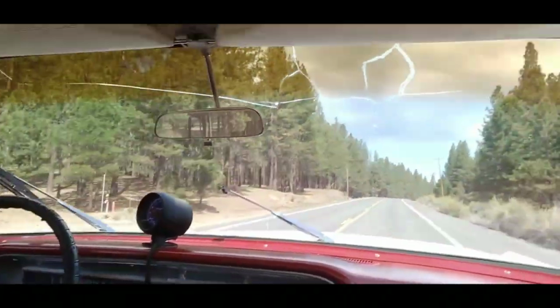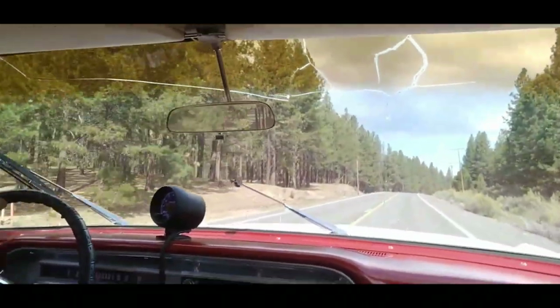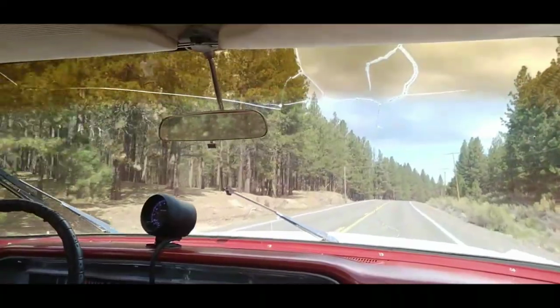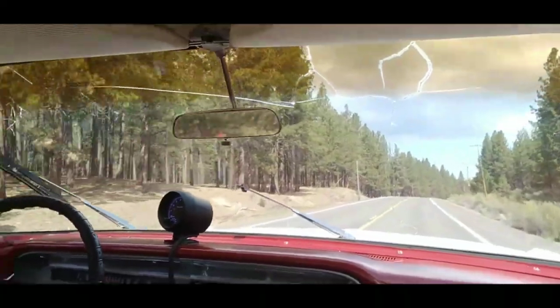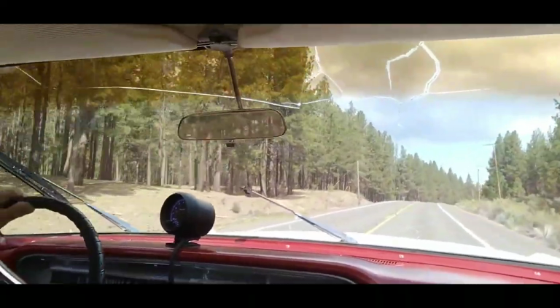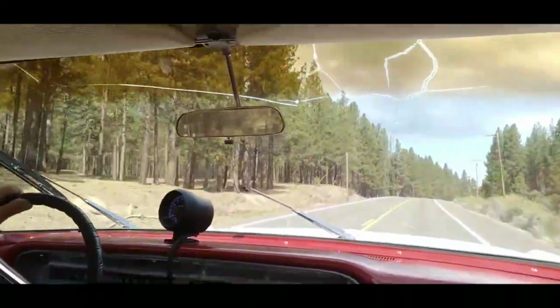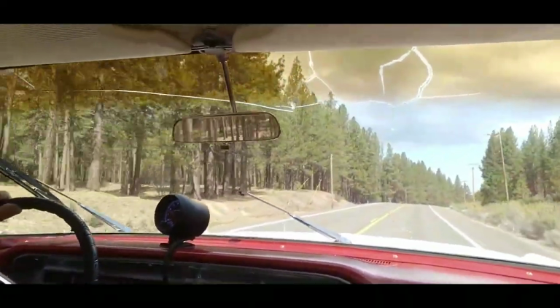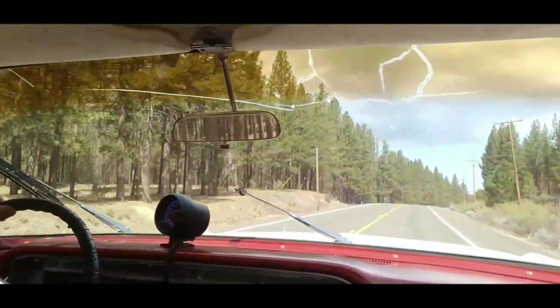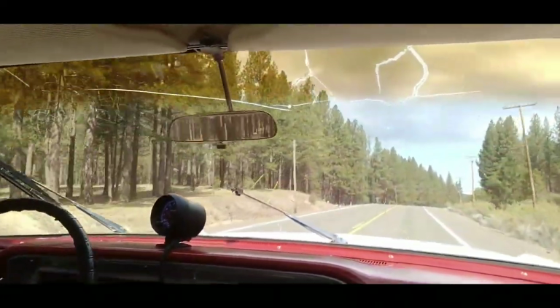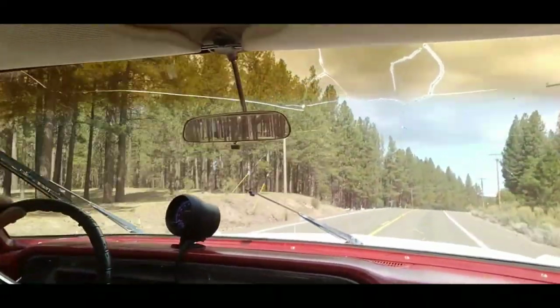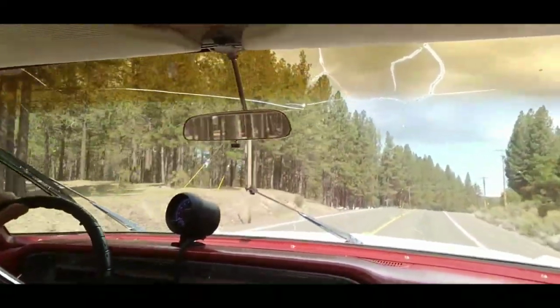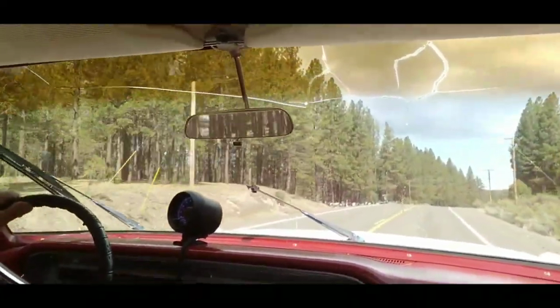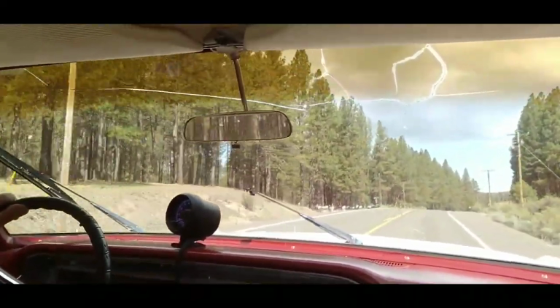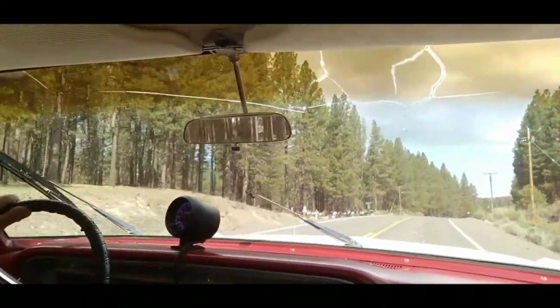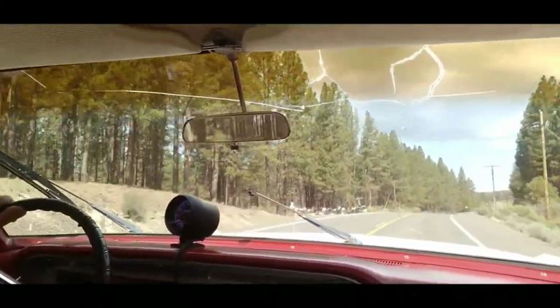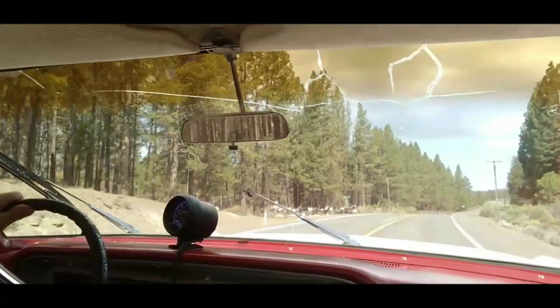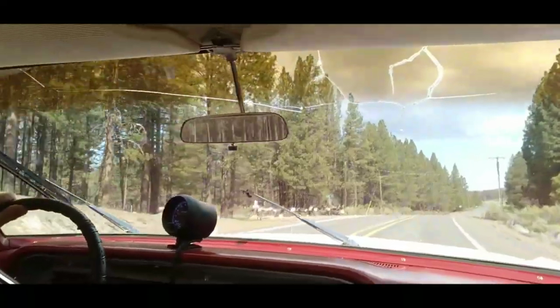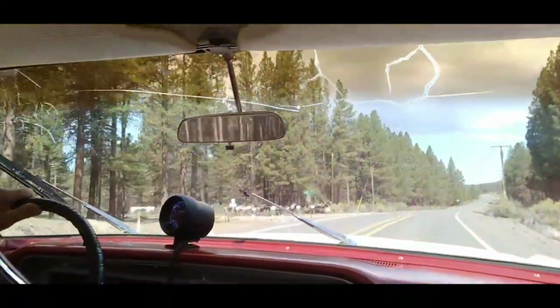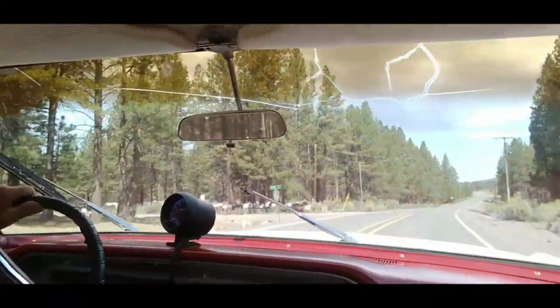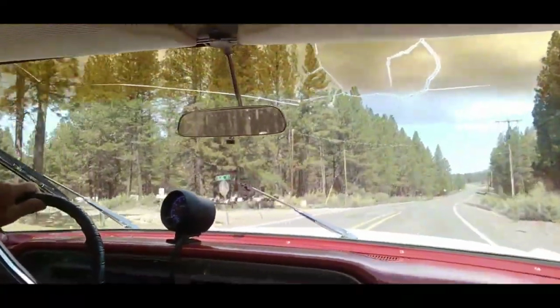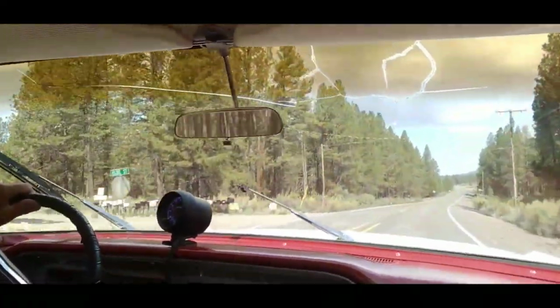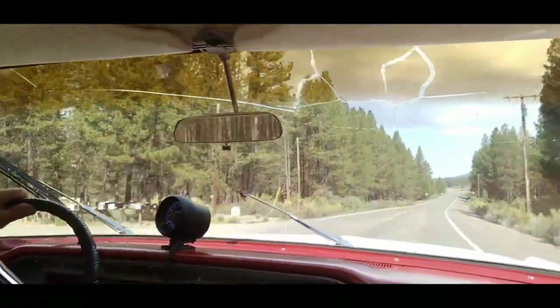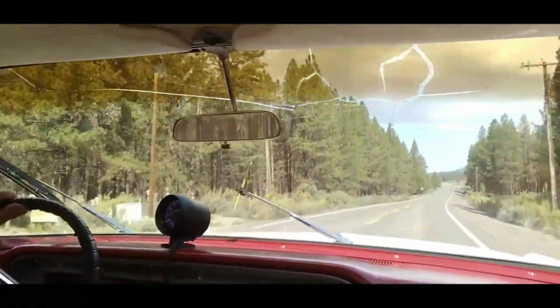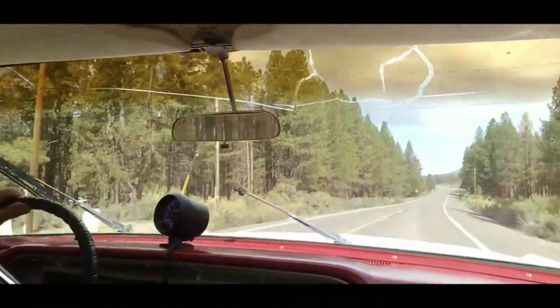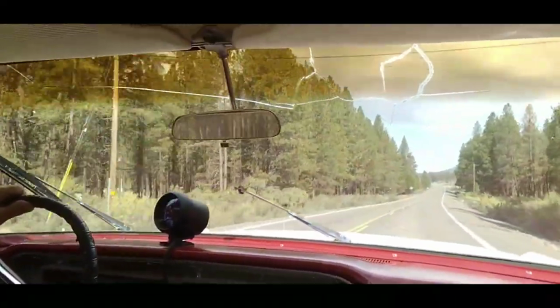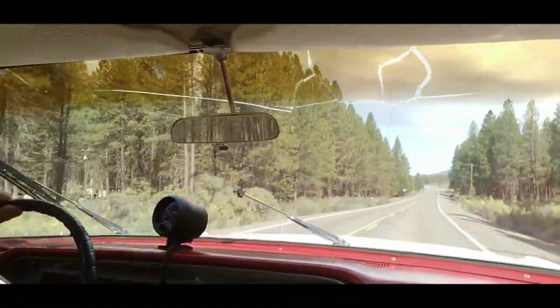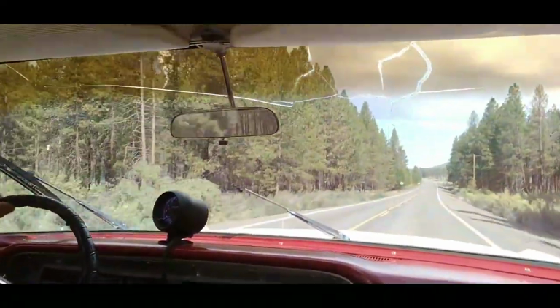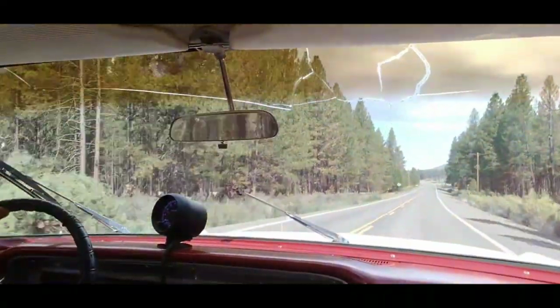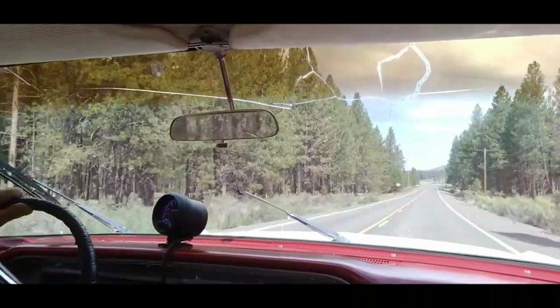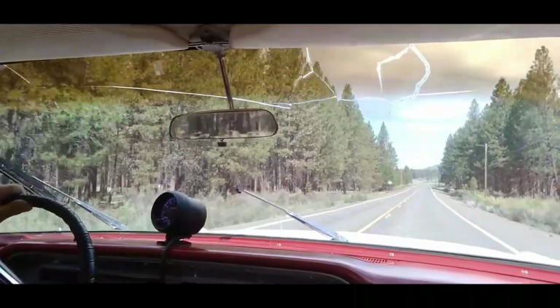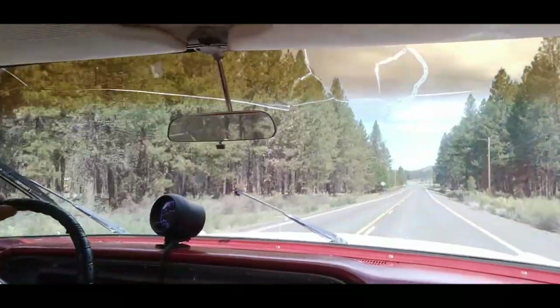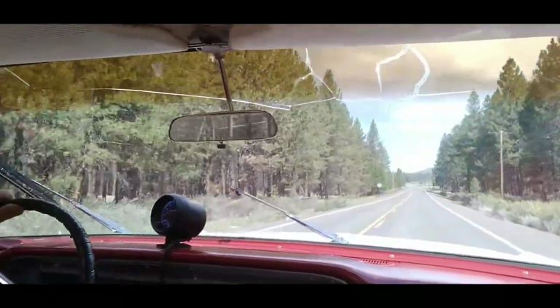My phone keeps swinging around here. If I get up here to the turn-around, I'll see if I can tighten it up a little bit. The scenery is okay though.